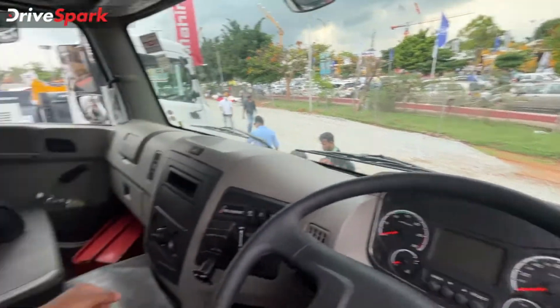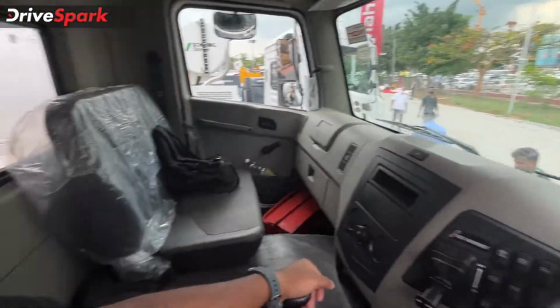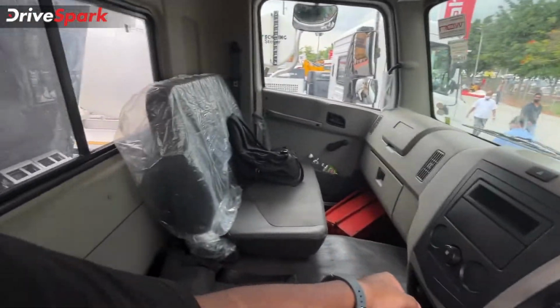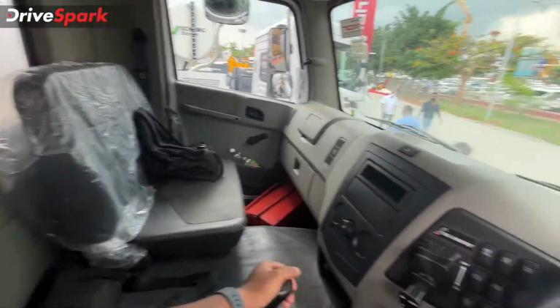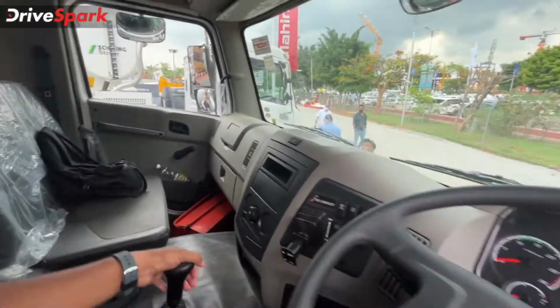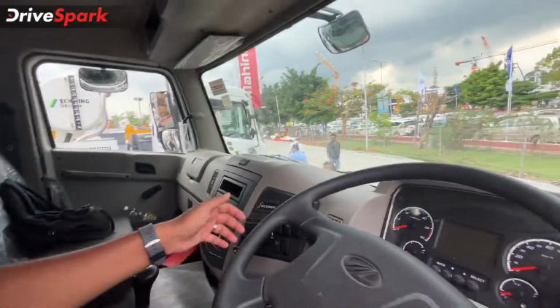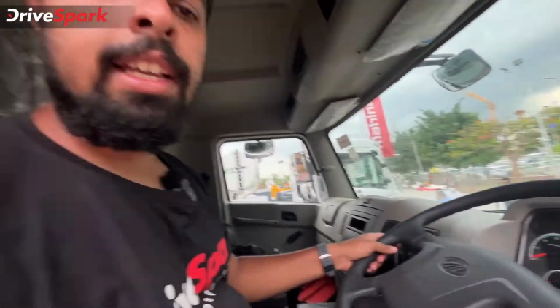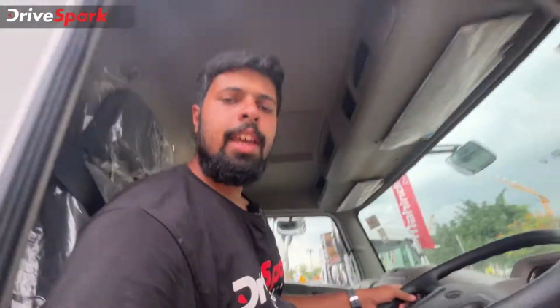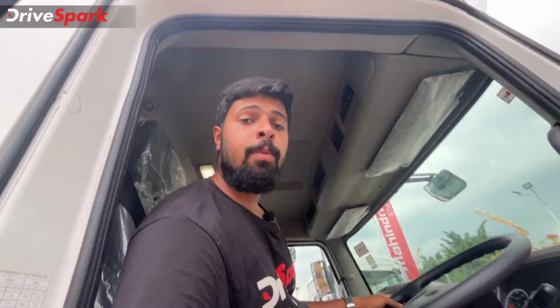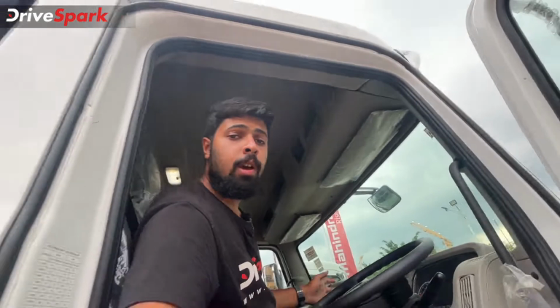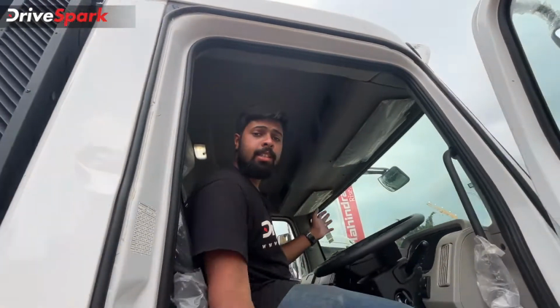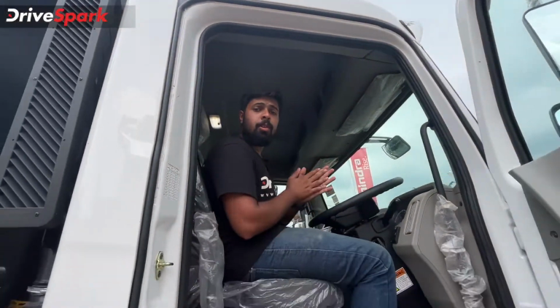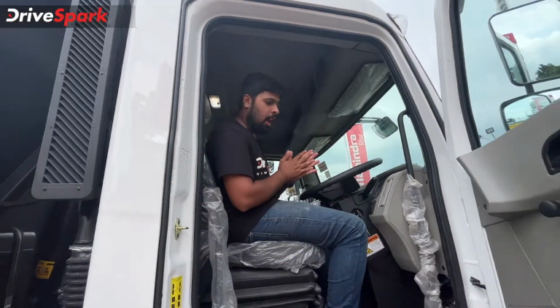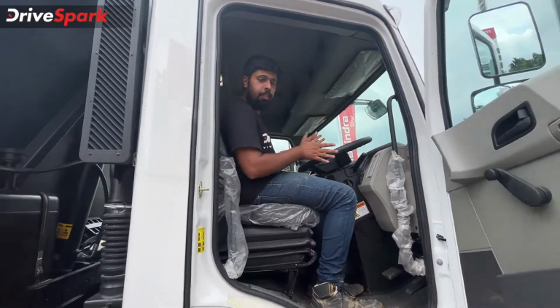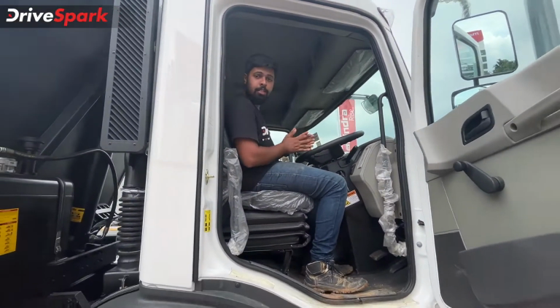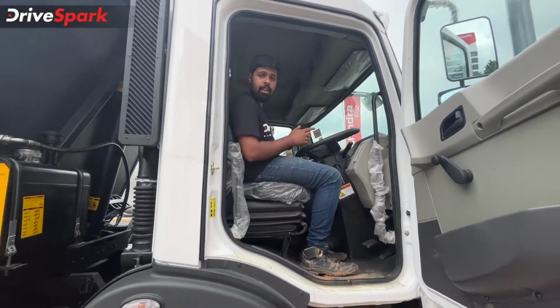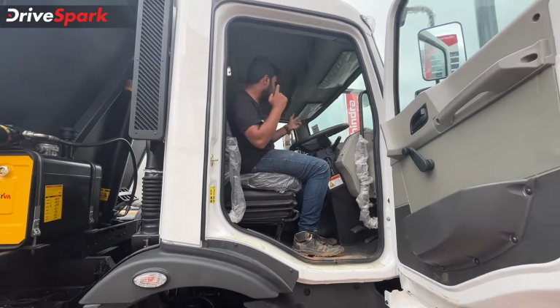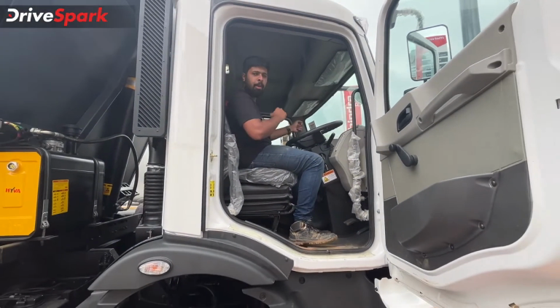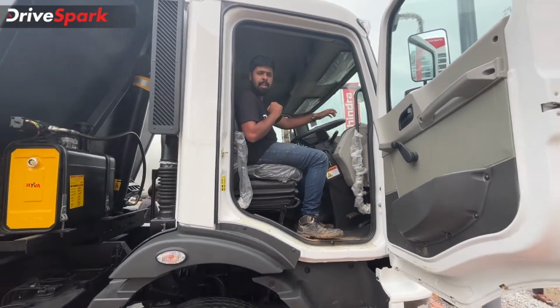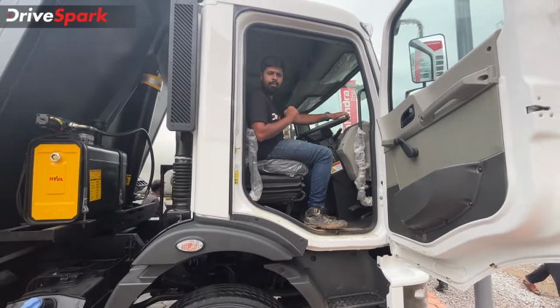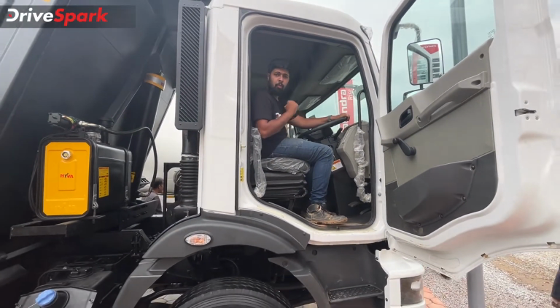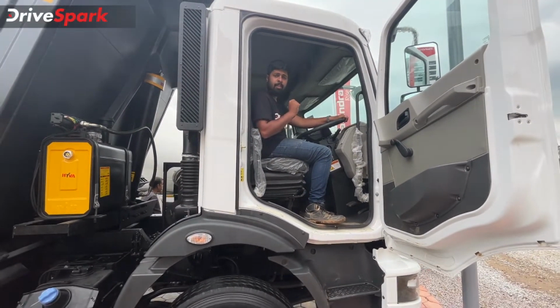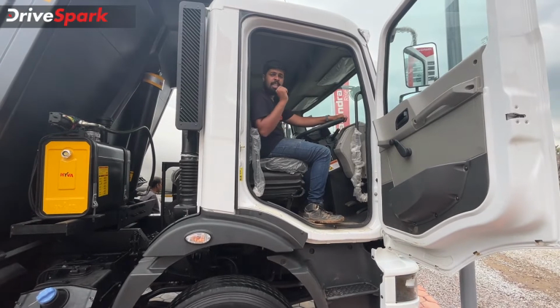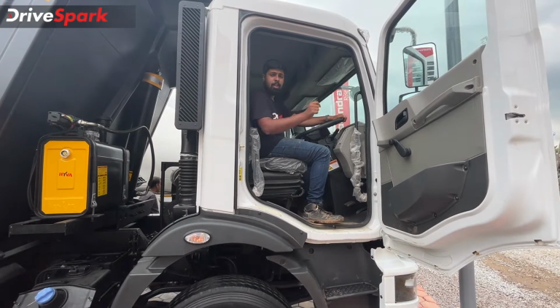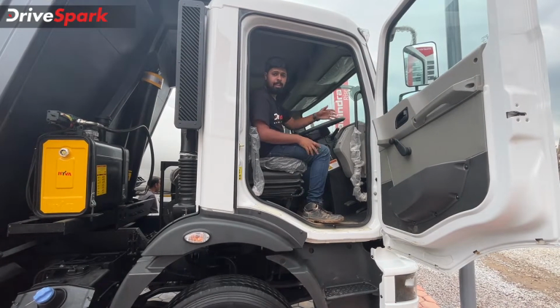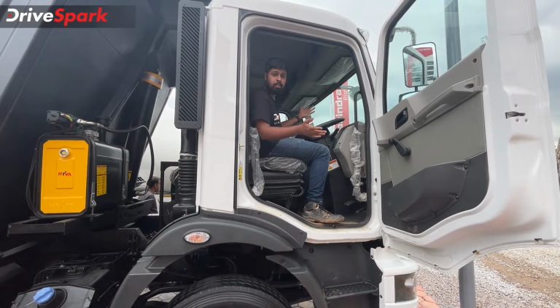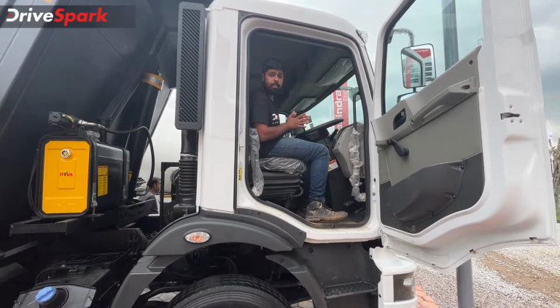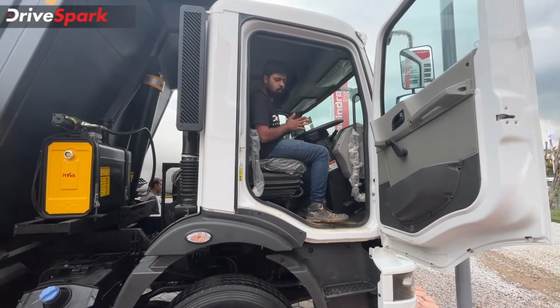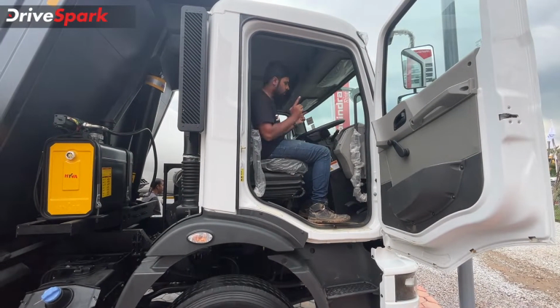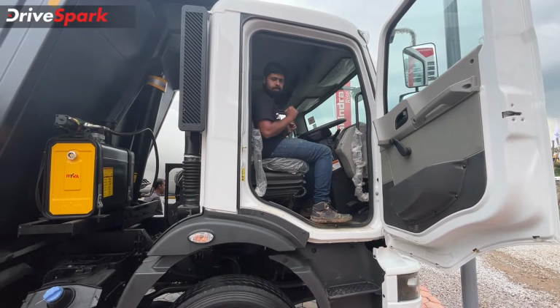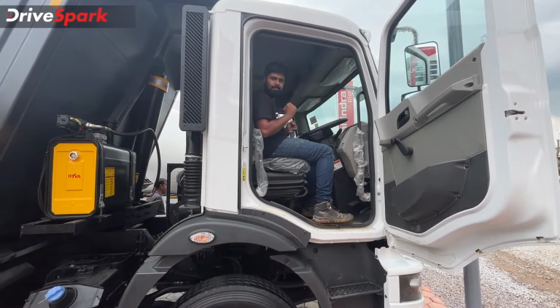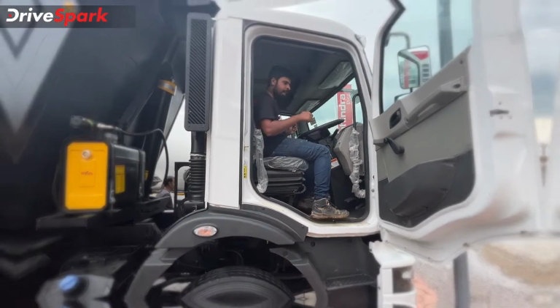That's pretty much it when it comes to the insides of the Mahindra Blazo X. Now it's time to get out of this truck and move on, because there are quite a few Mahindra vehicles on display here at Excon 2022.